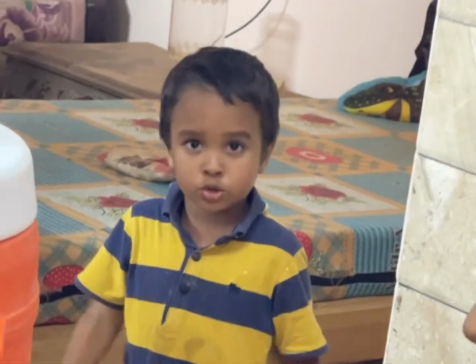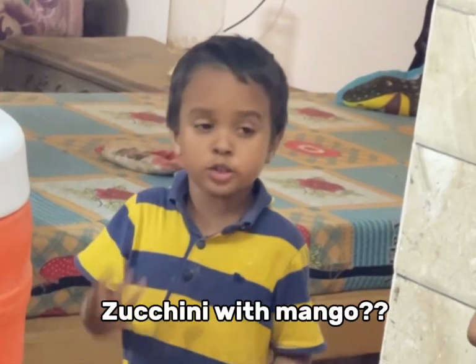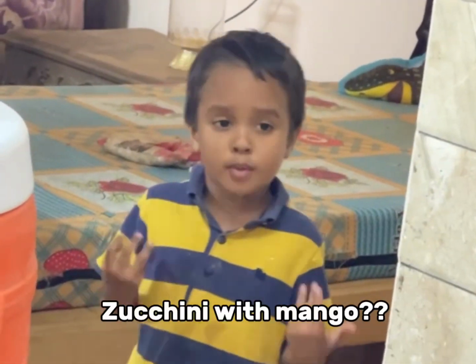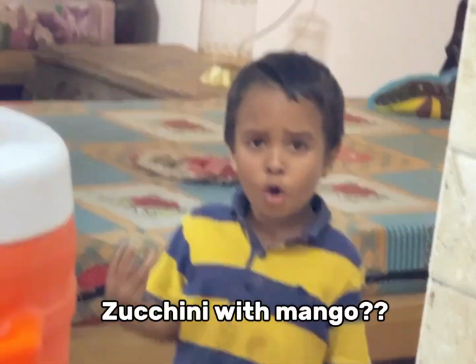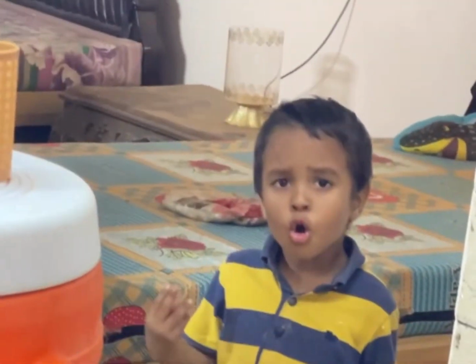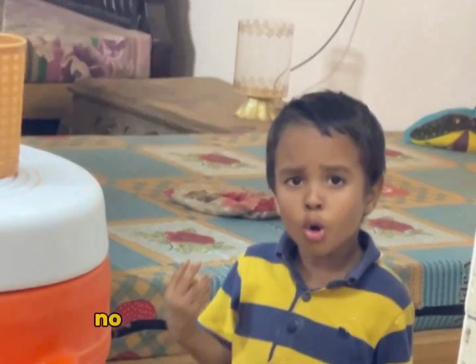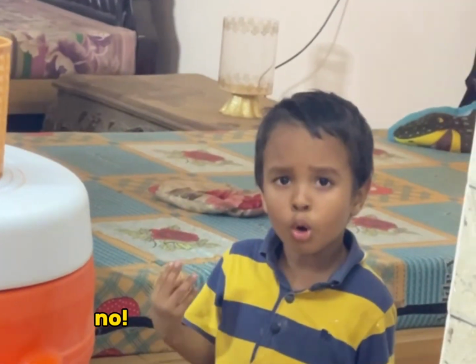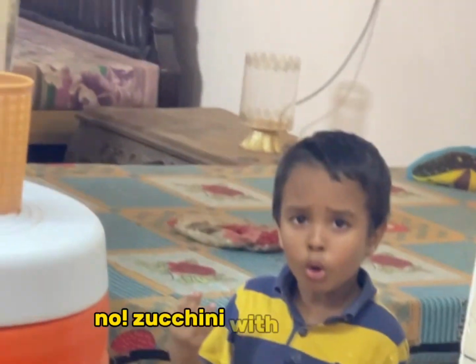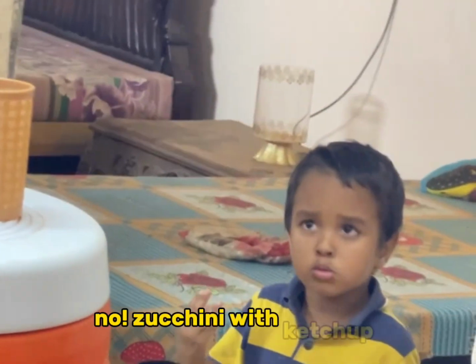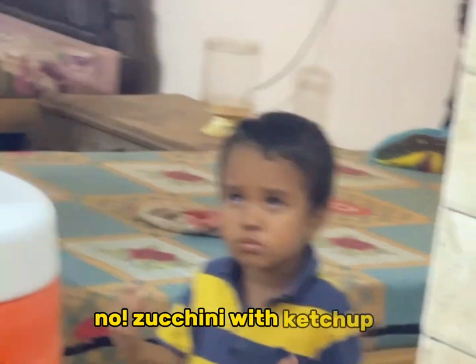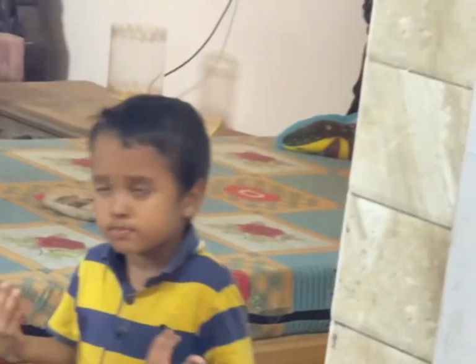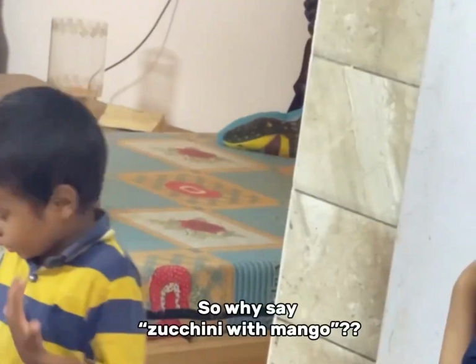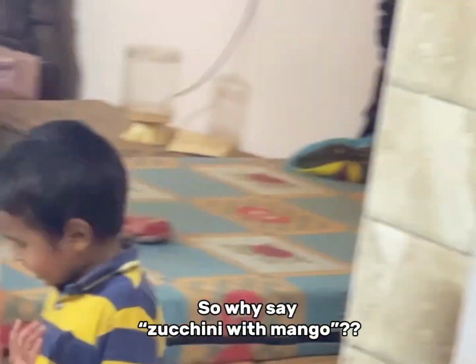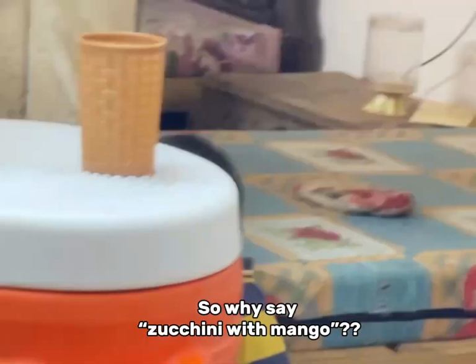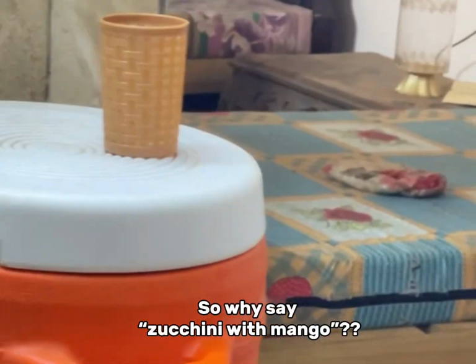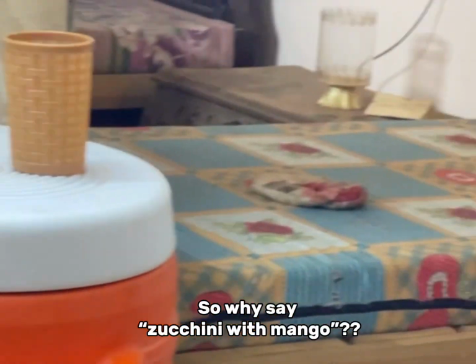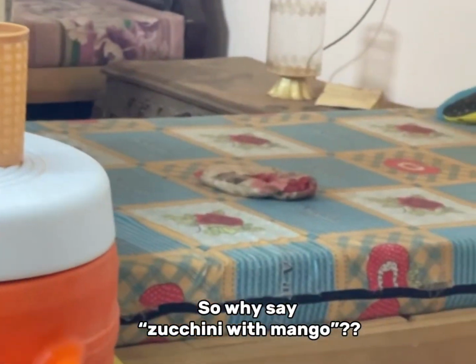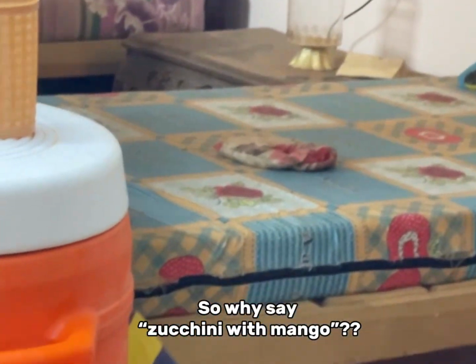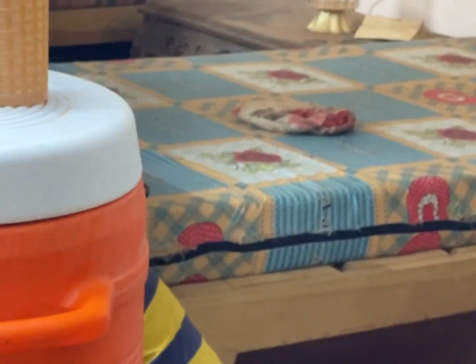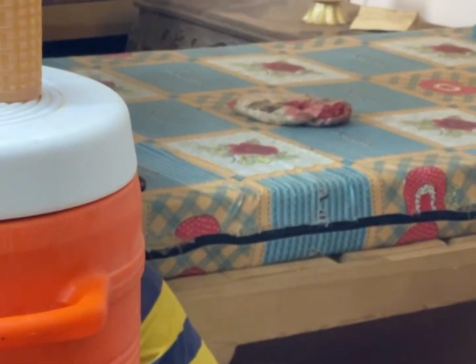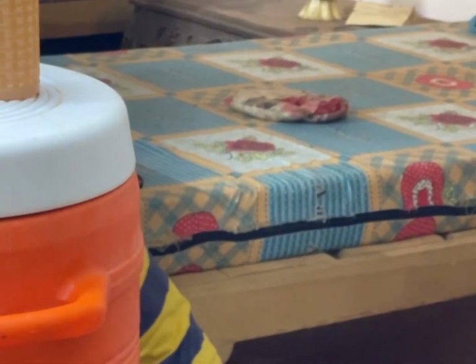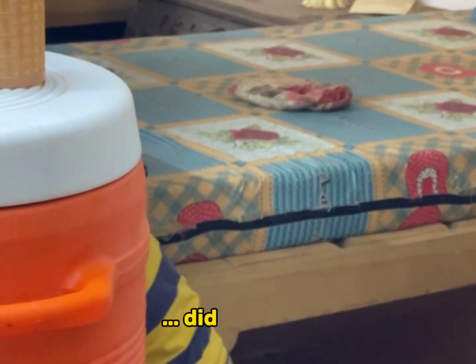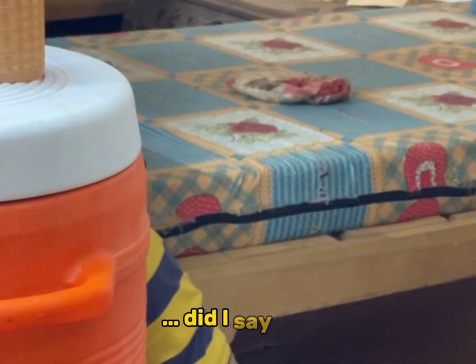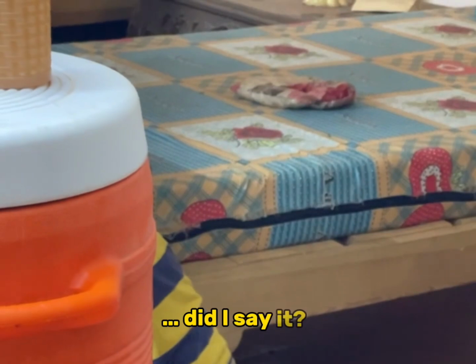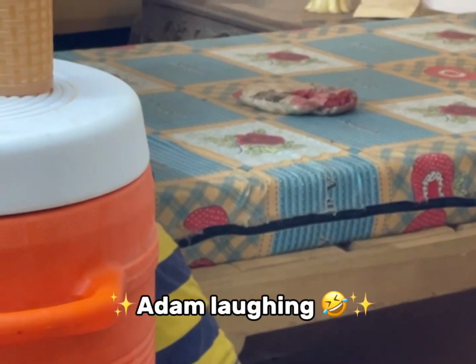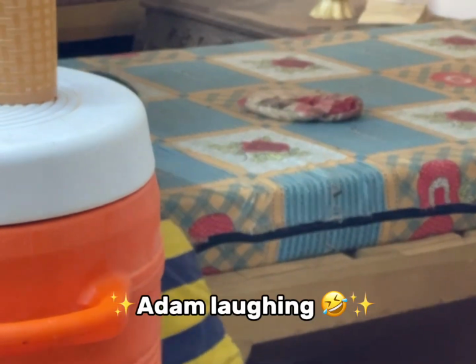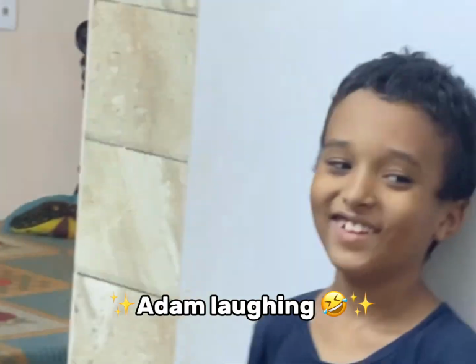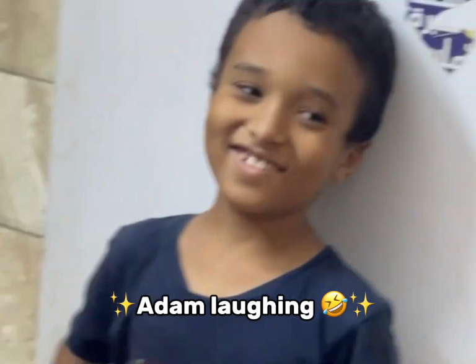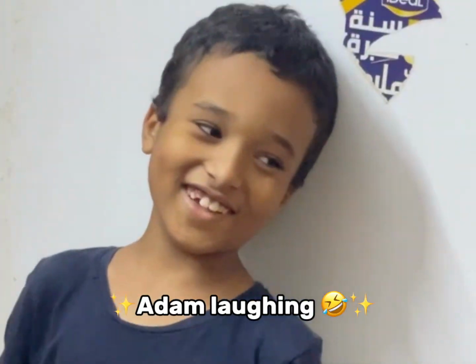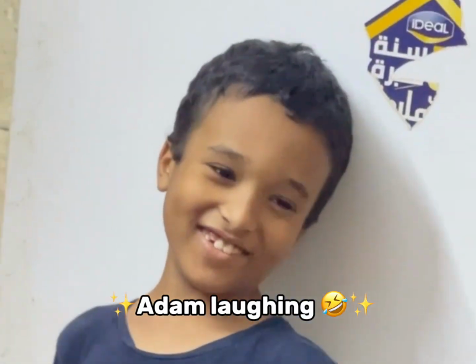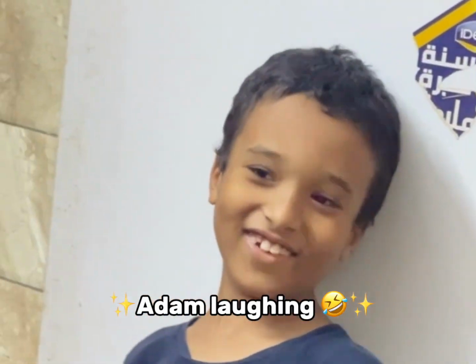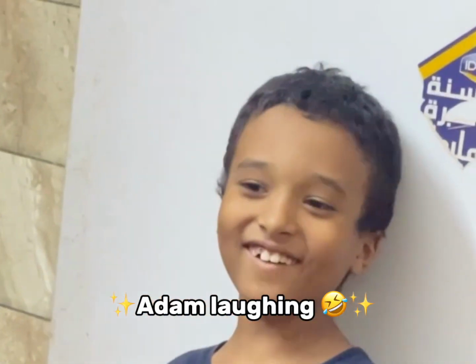Zucchini with mango? No, zucchini with ketchup. Why say zucchini with mango? Did I say it? Zucchini with mango.